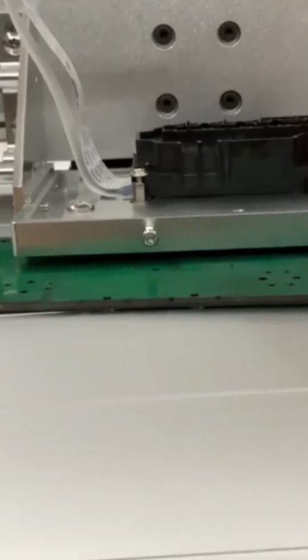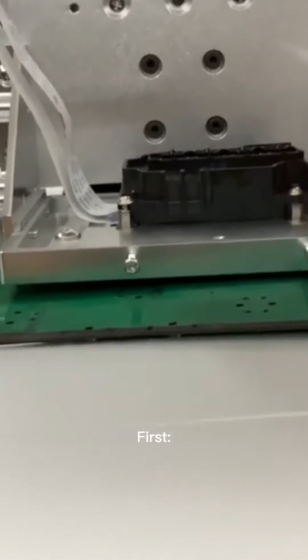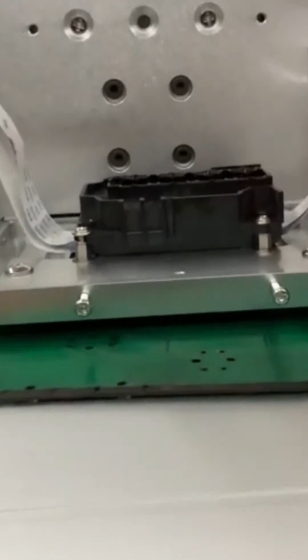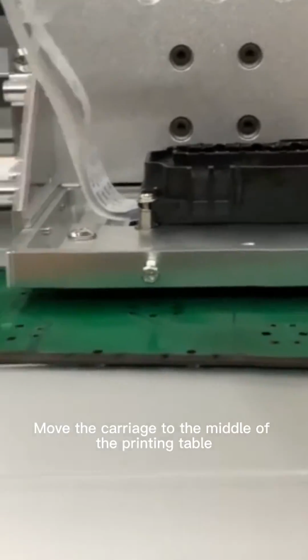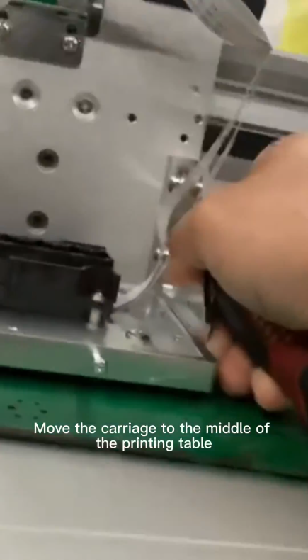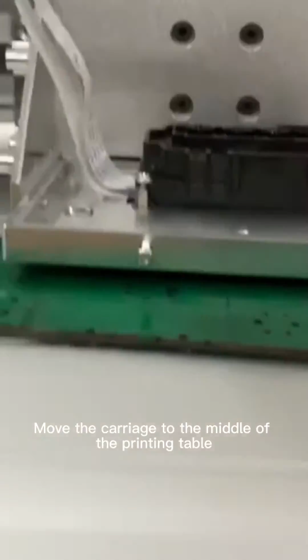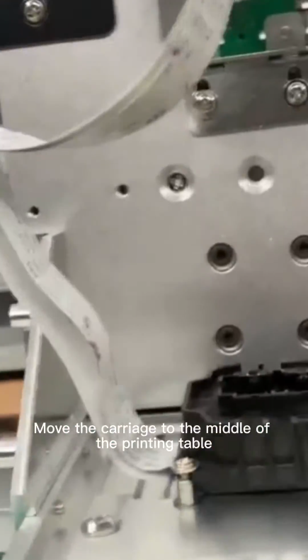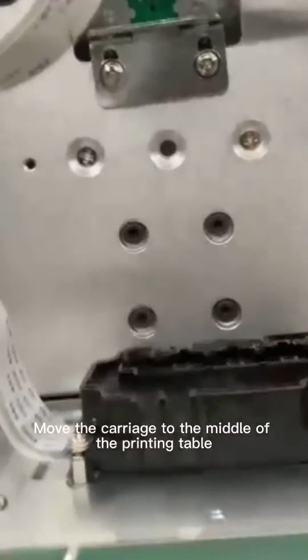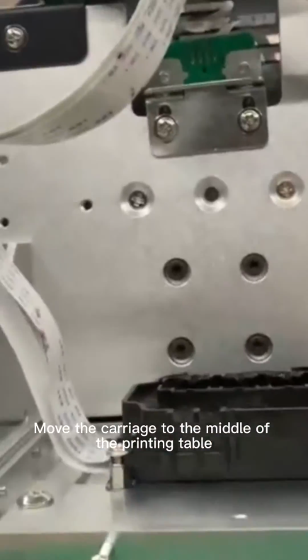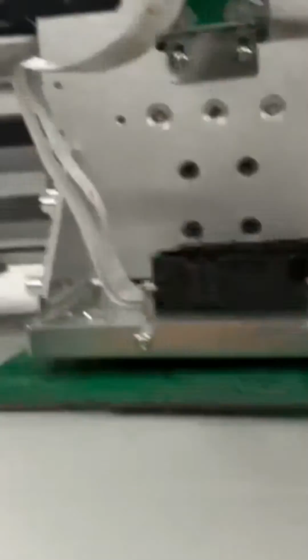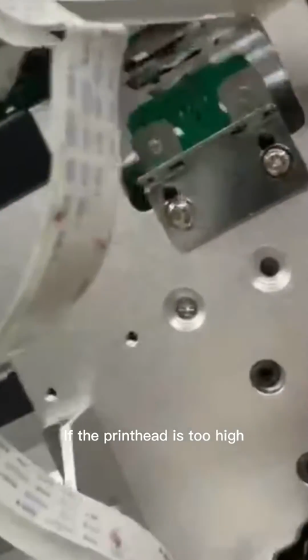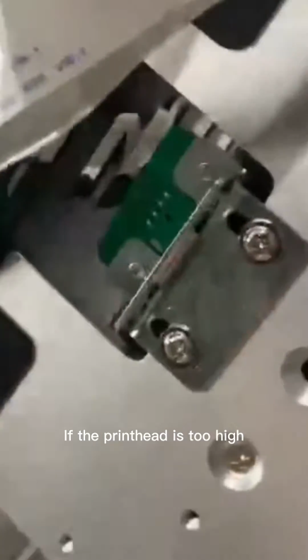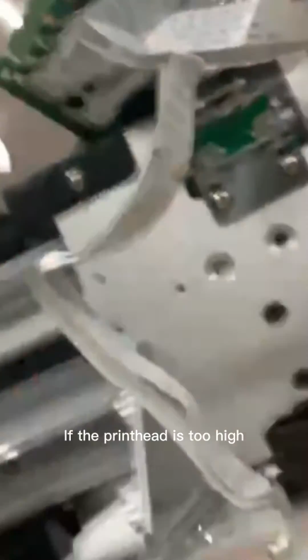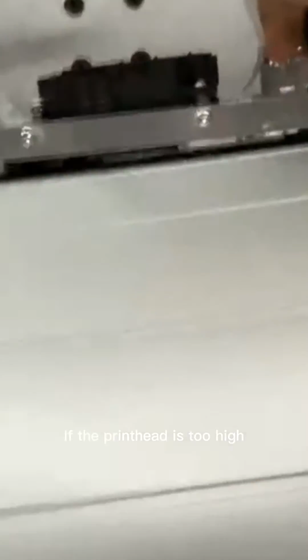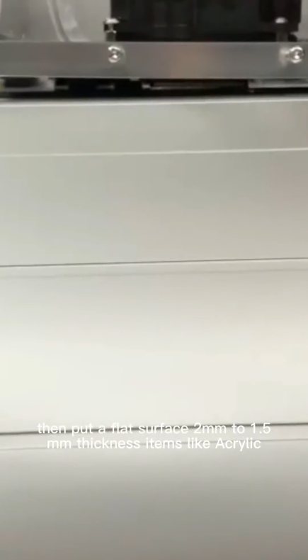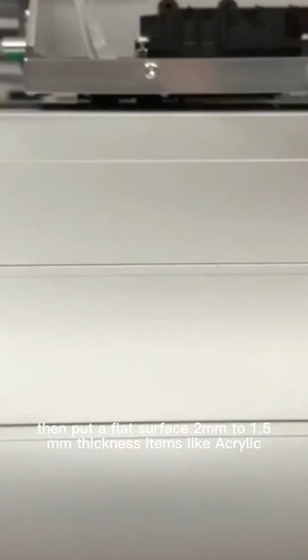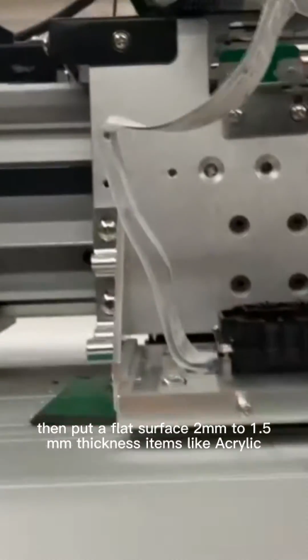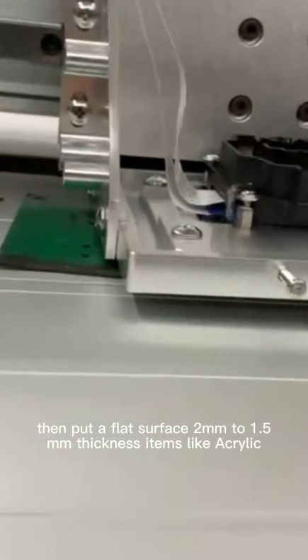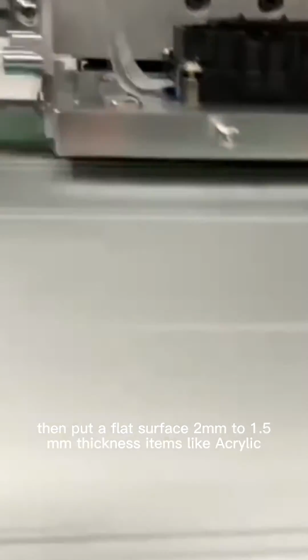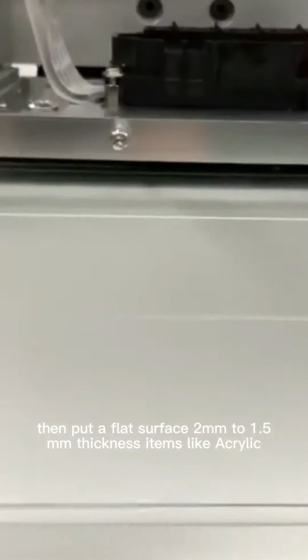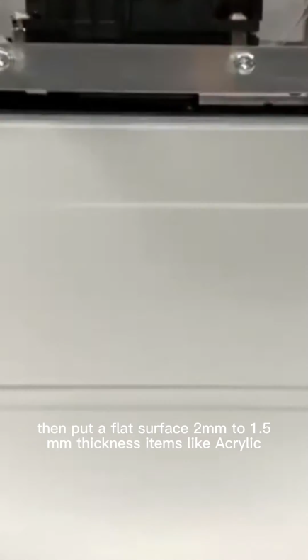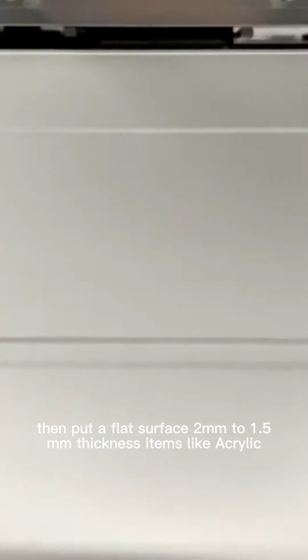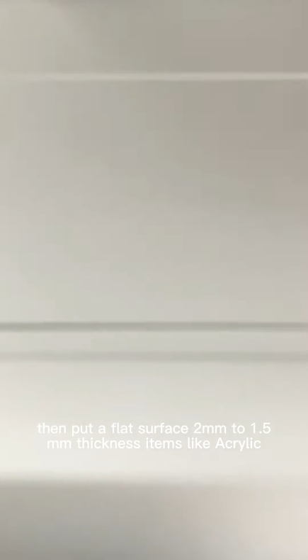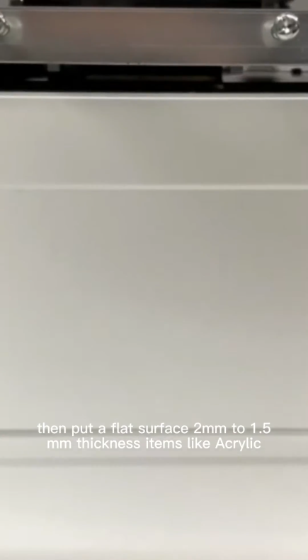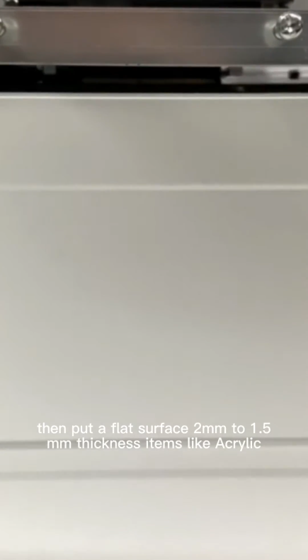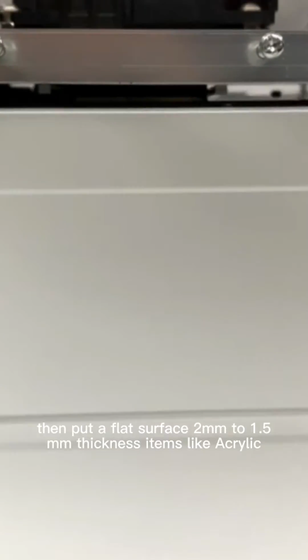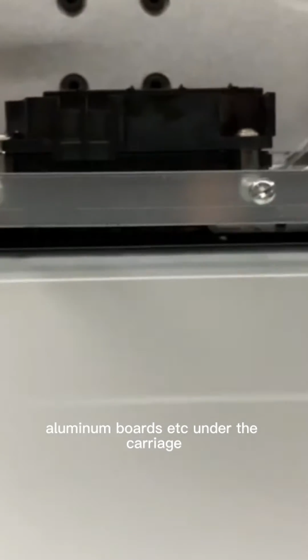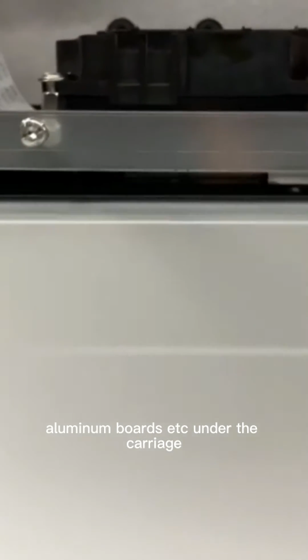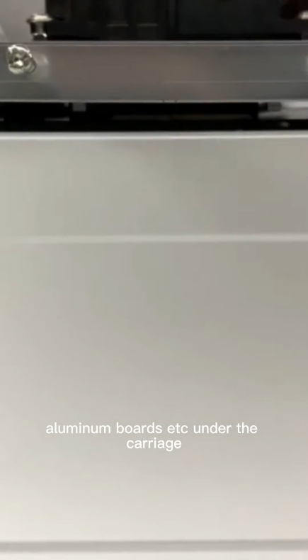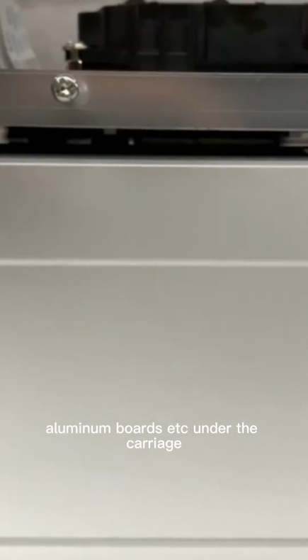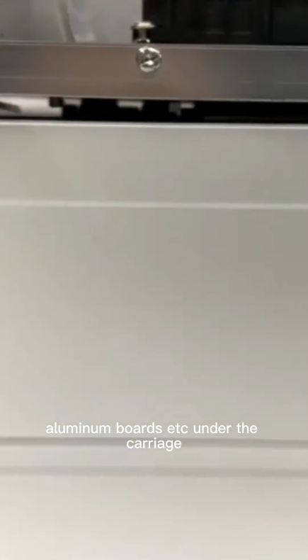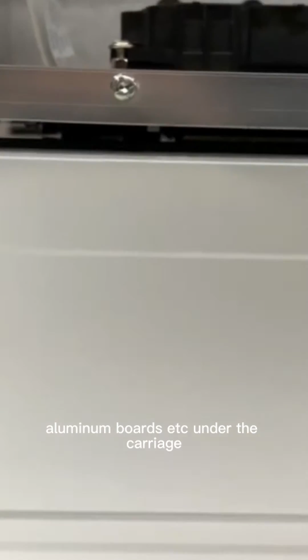First, move the carriage to the middle of the printing table. If the print head is too high, put a flat surface 2mm to 1.5mm thickness item, like acrylic or aluminum boards, under the carriage.